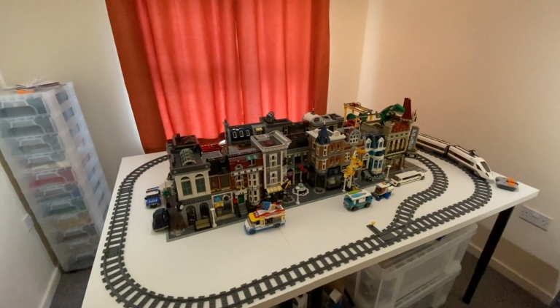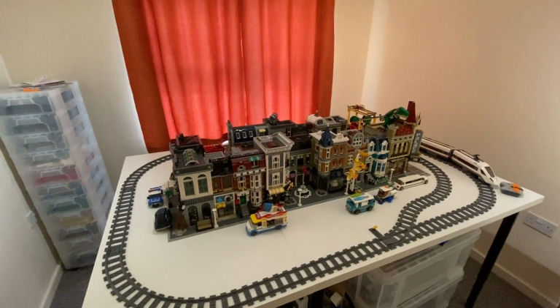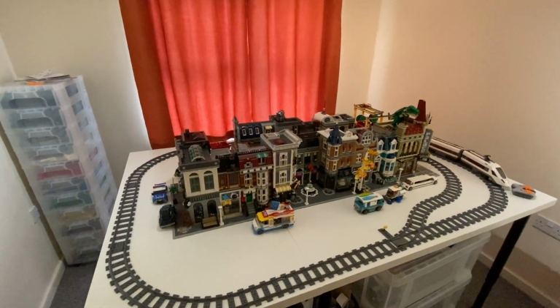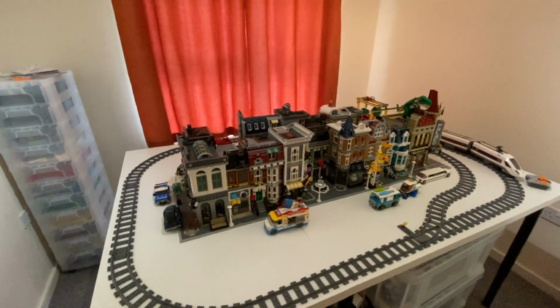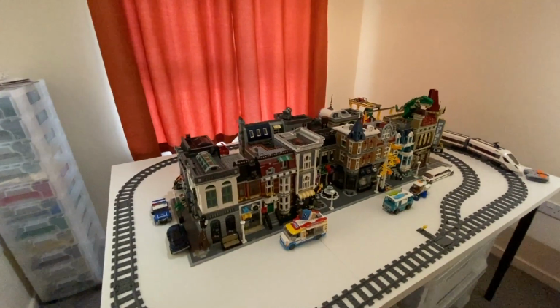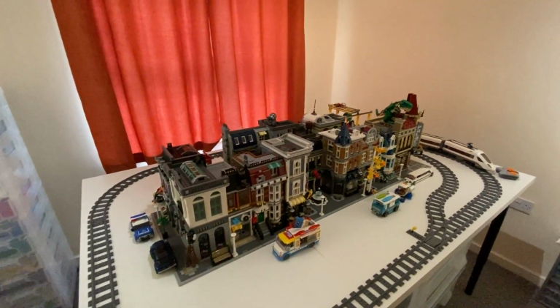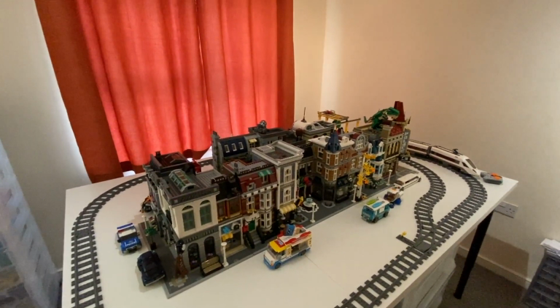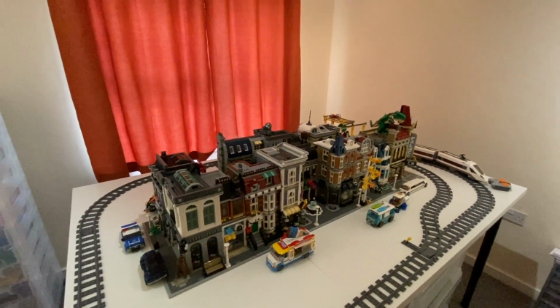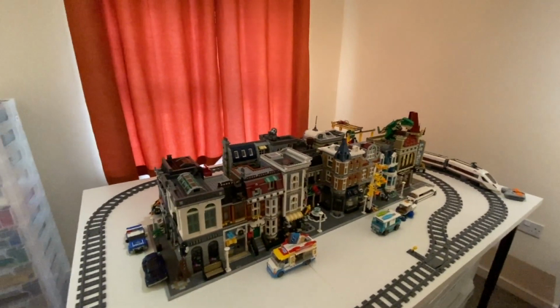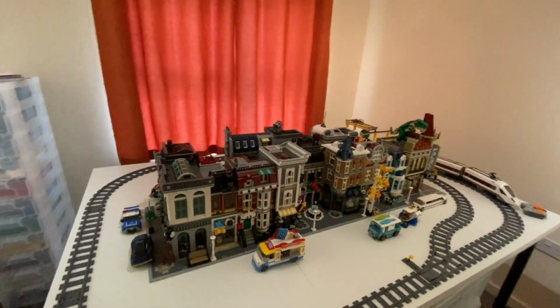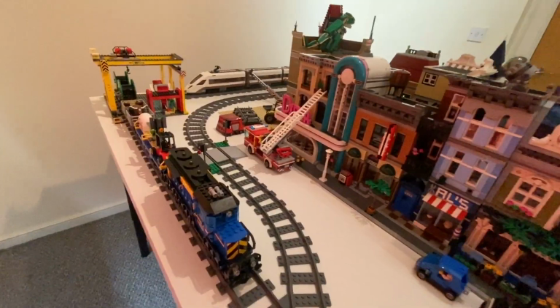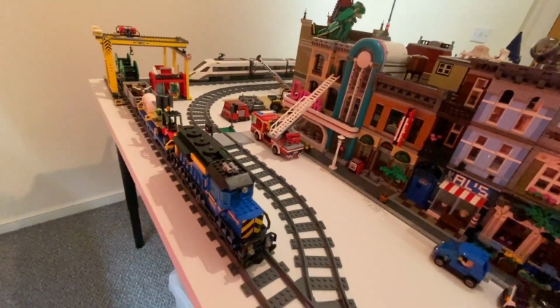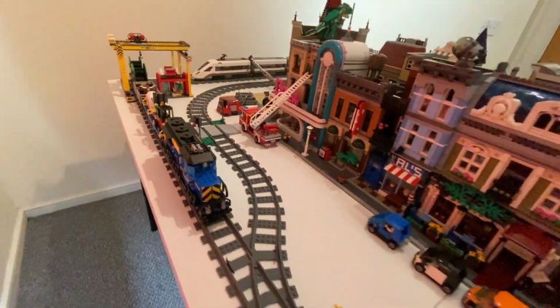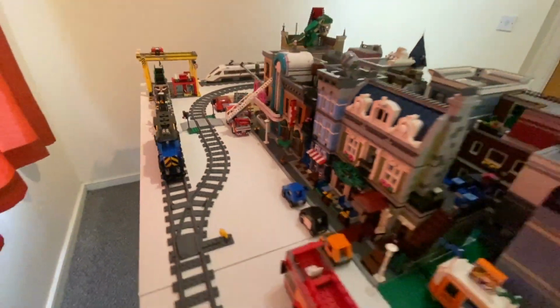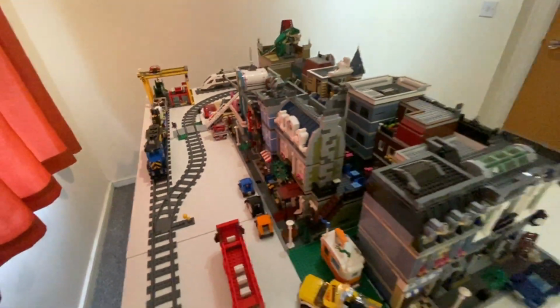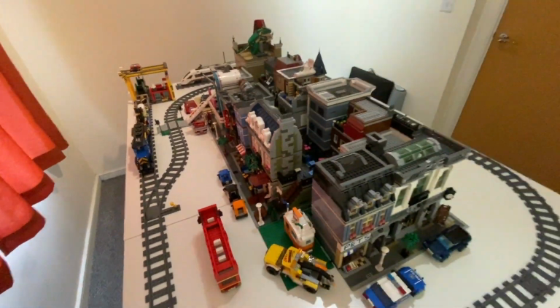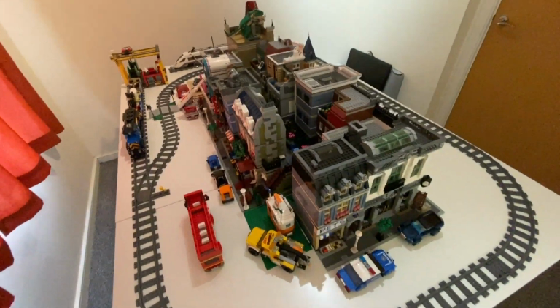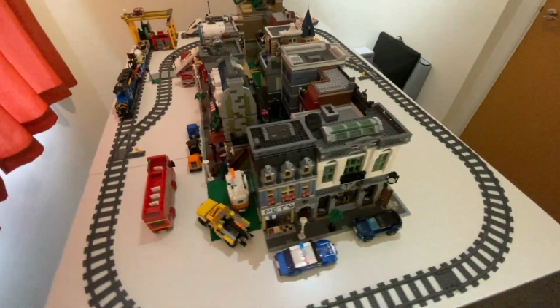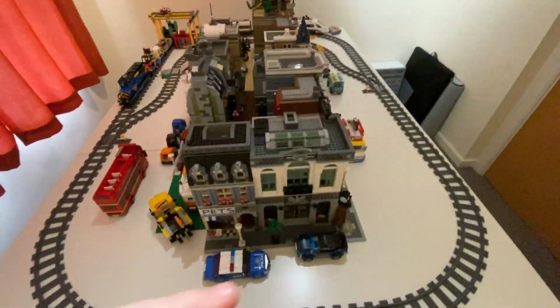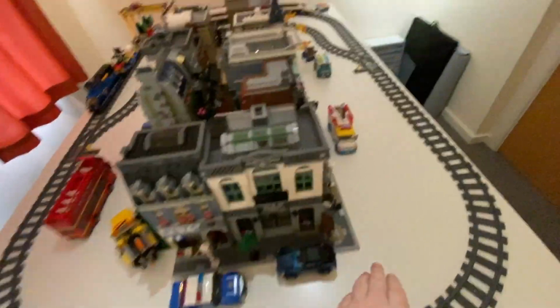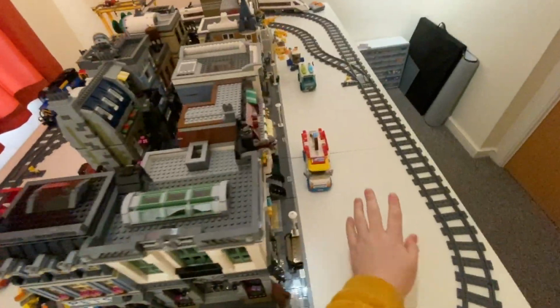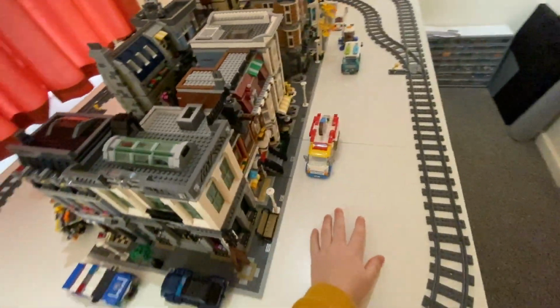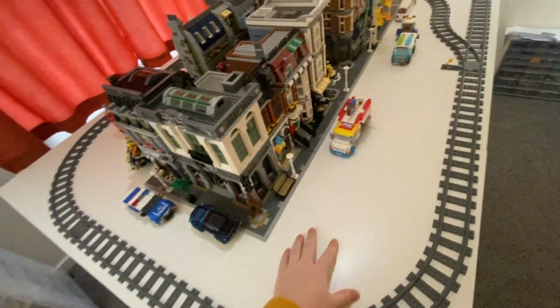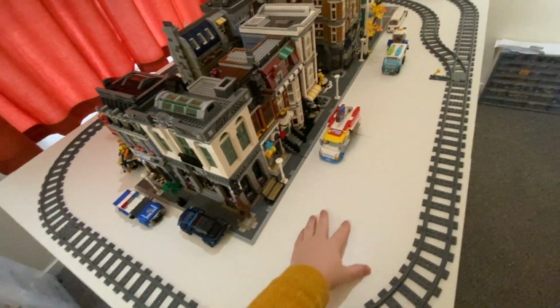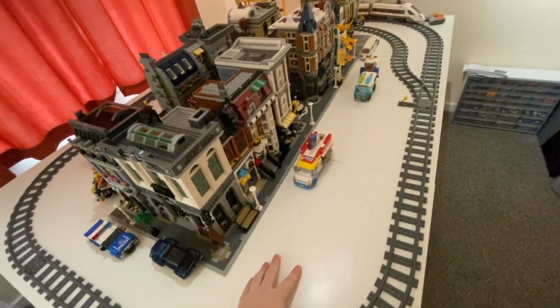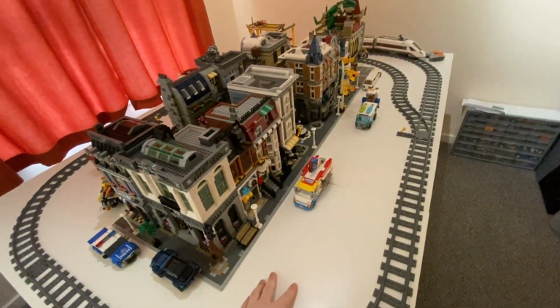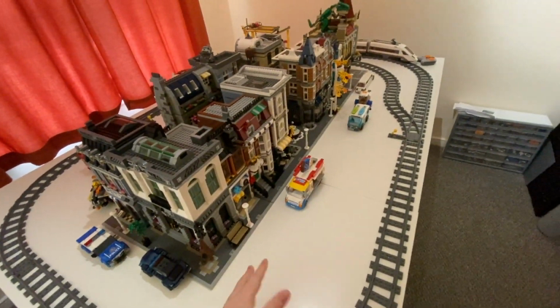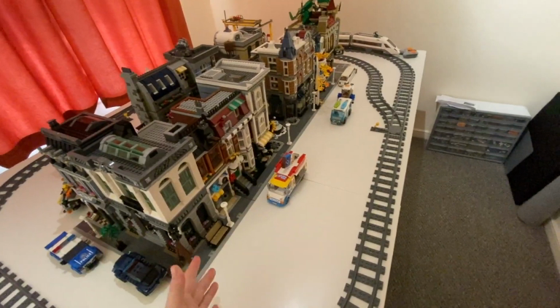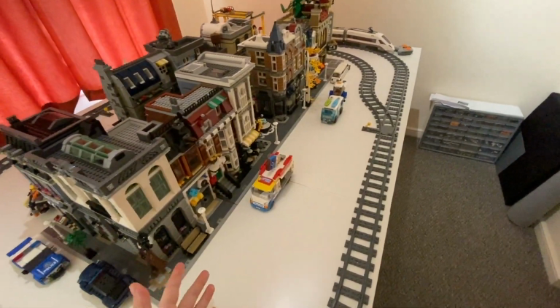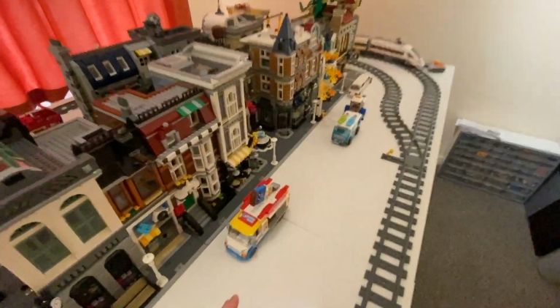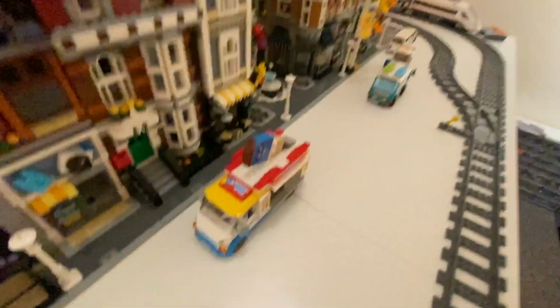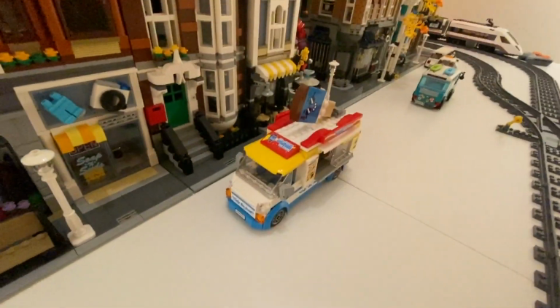It's obviously nowhere near finished and there's going to be a lot of tweaking going on. I've currently got a little train track running around it because I like my trains a lot, but as you can see there's a lot of white space here which doesn't look great because it doesn't really sell it as a city.